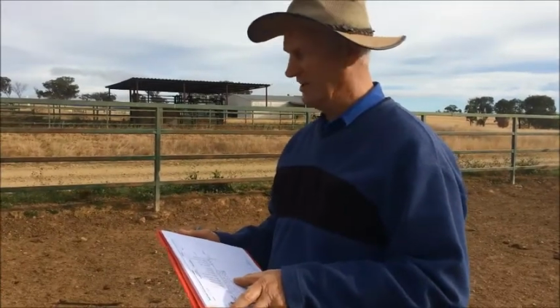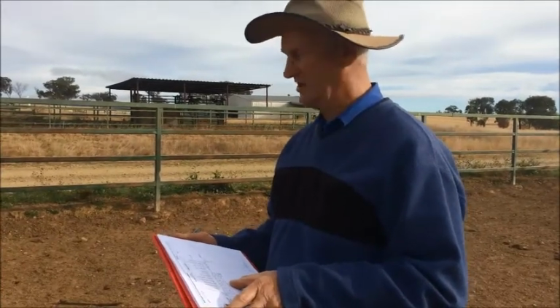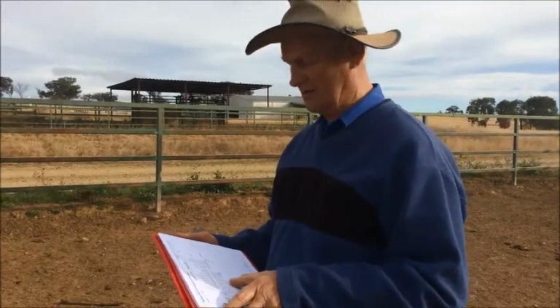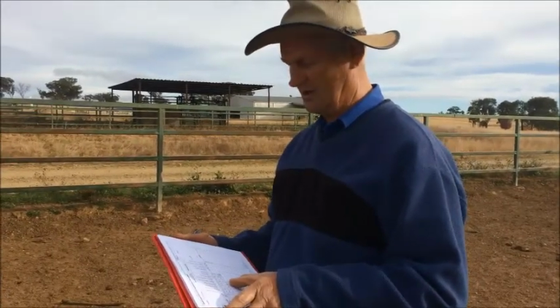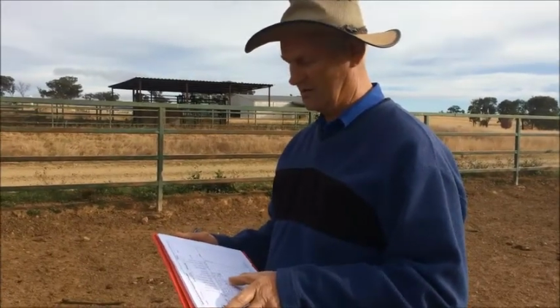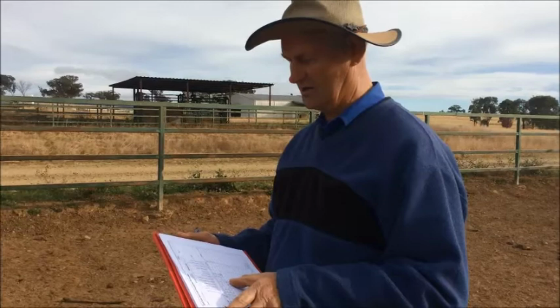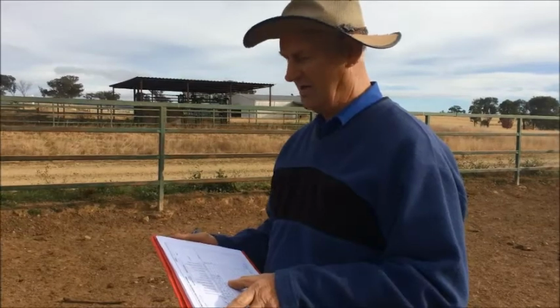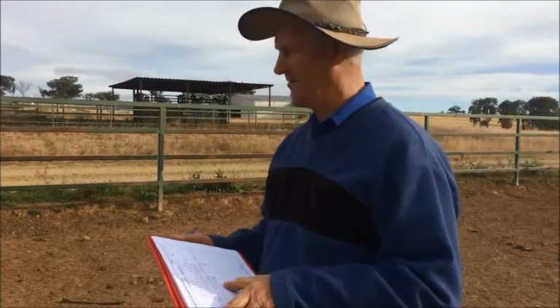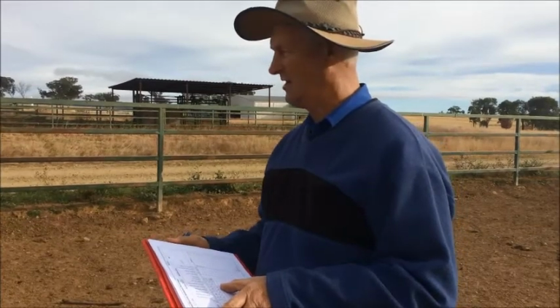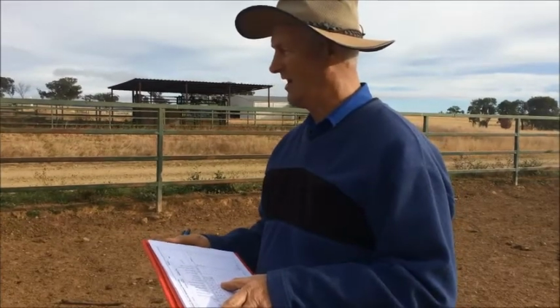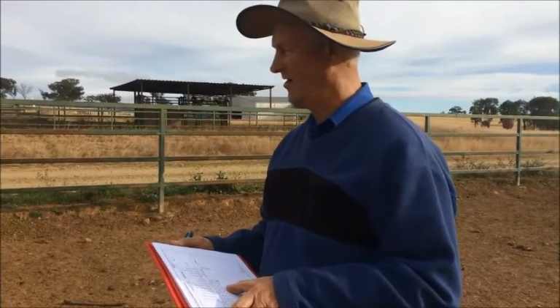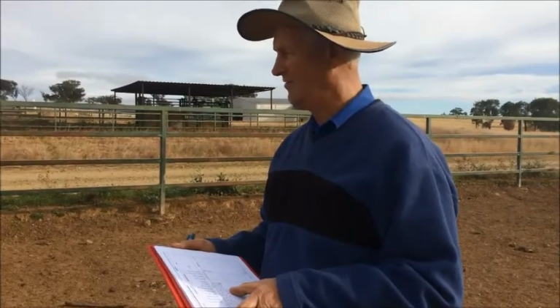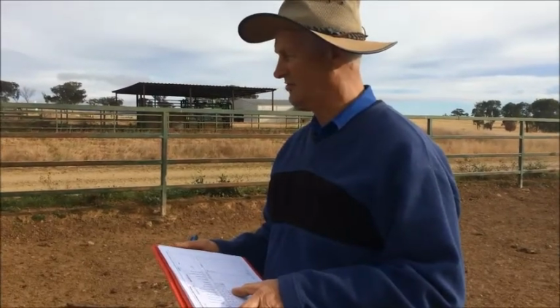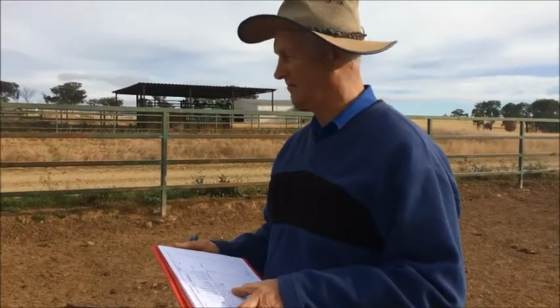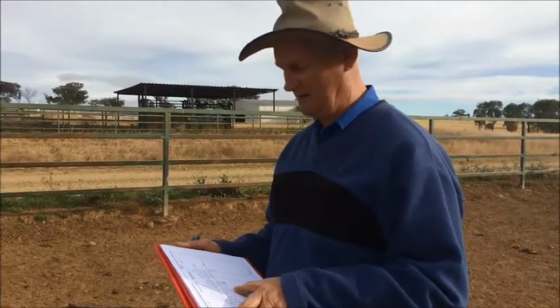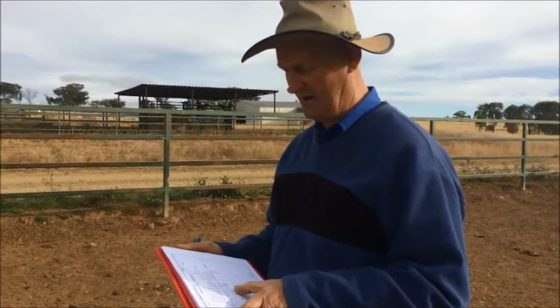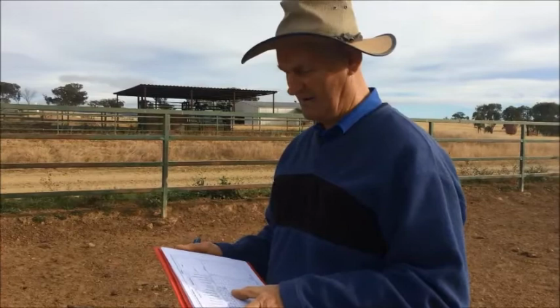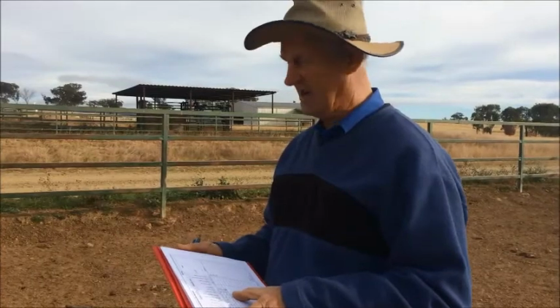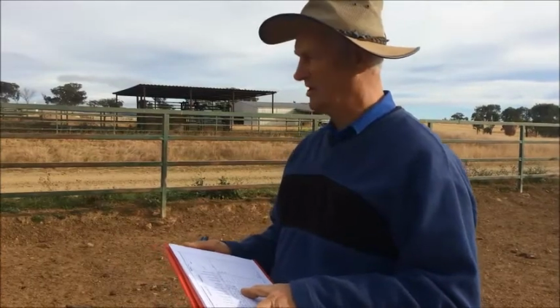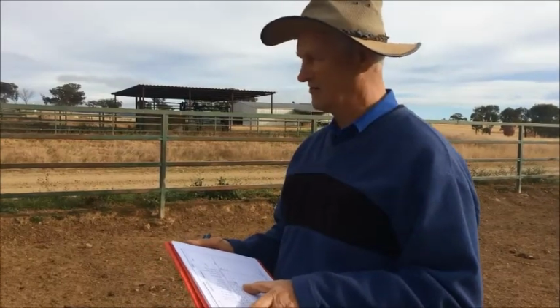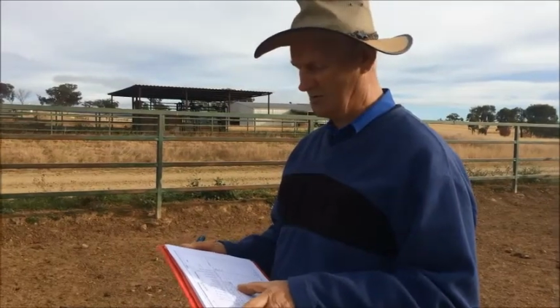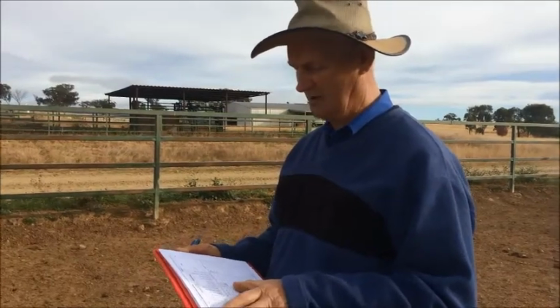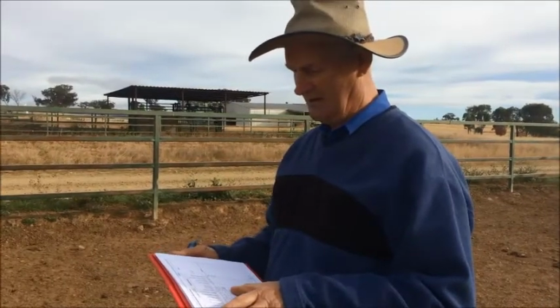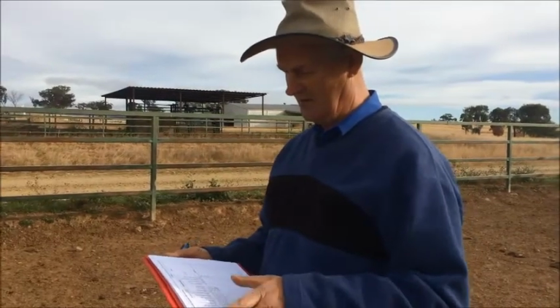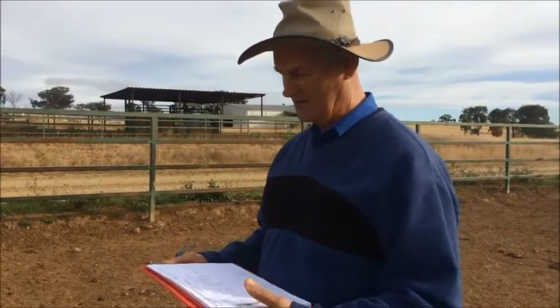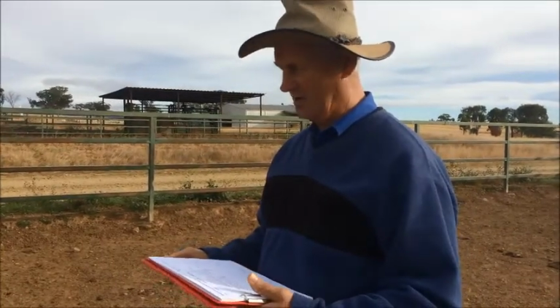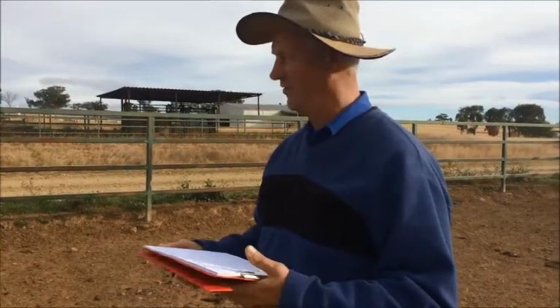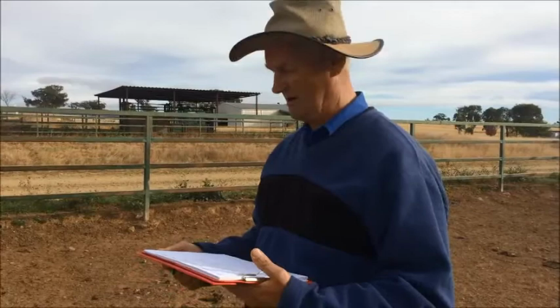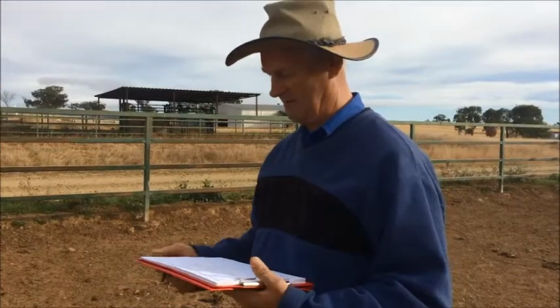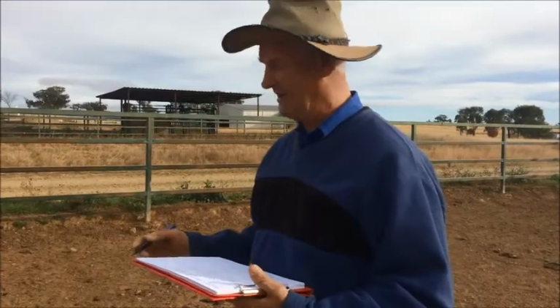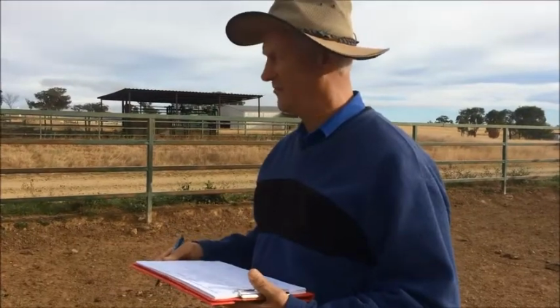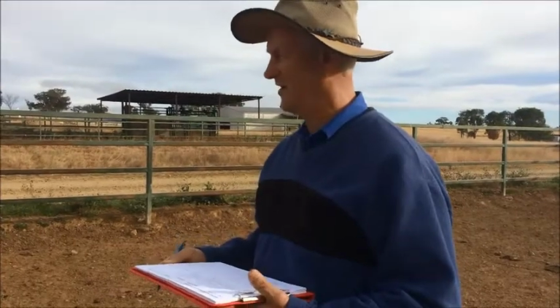He's standing slightly sickle hock, so that's a 6. But his rear leg hind view is ideal, 5. I gave him a C- muscle score, a 3 for fat score, and a 4 for capacity and a 3 for coat.